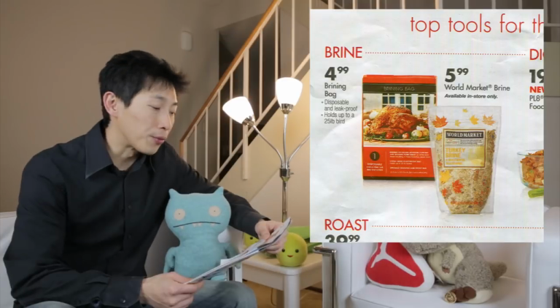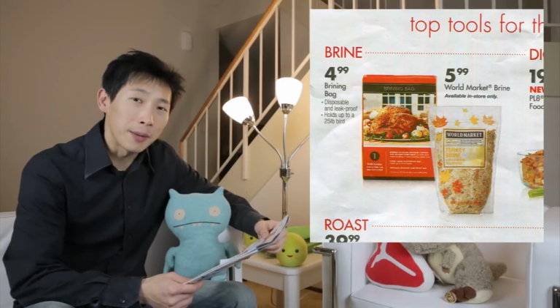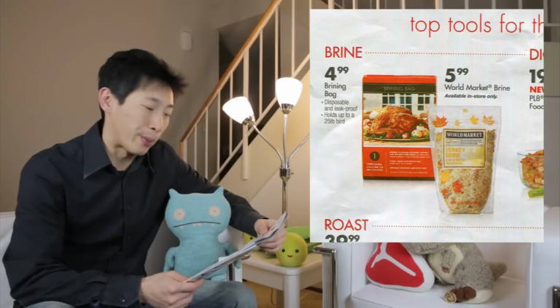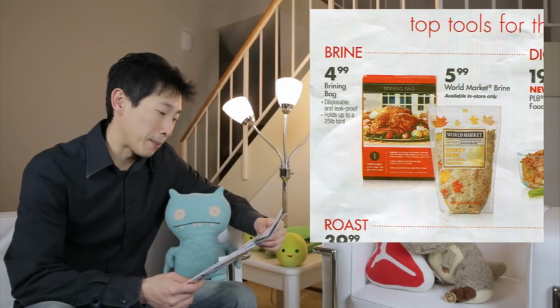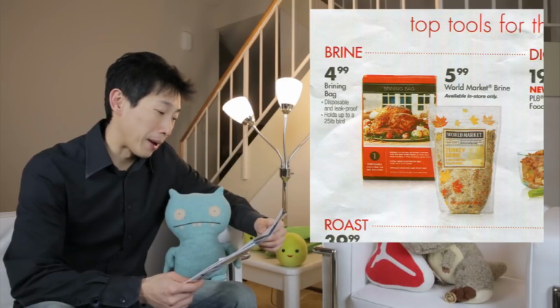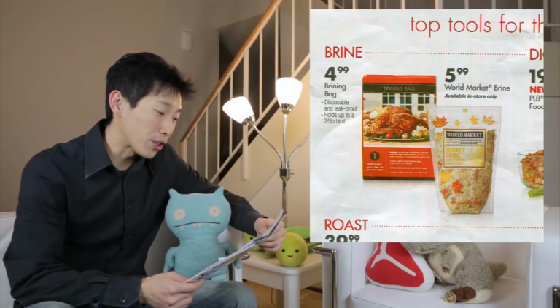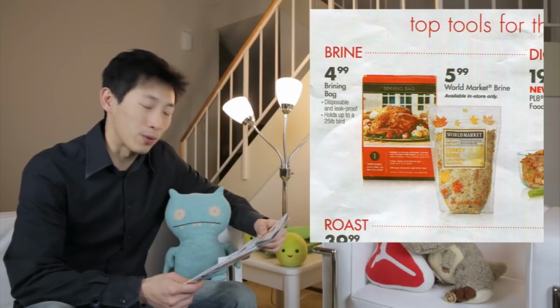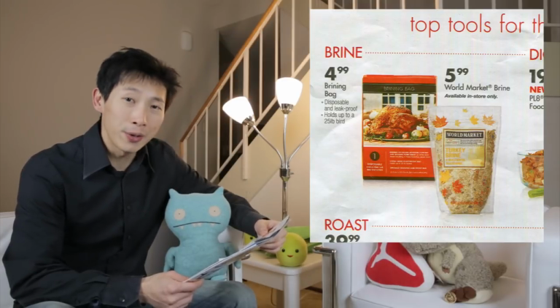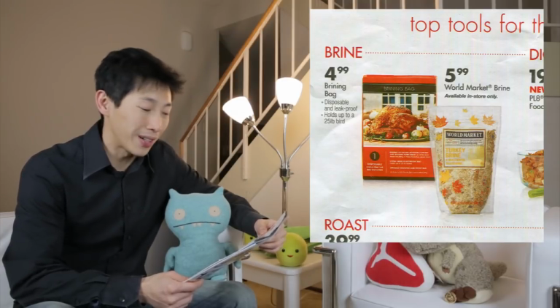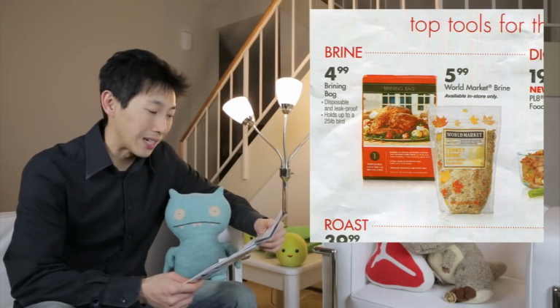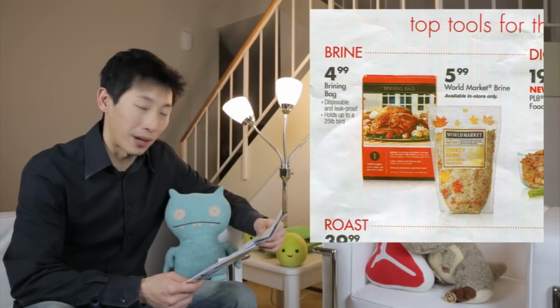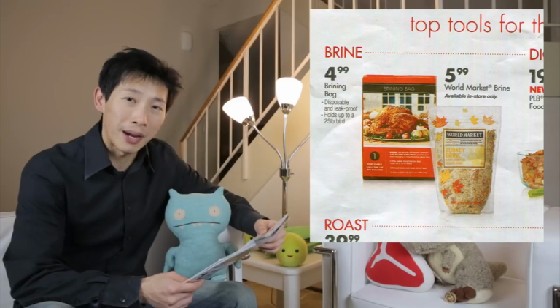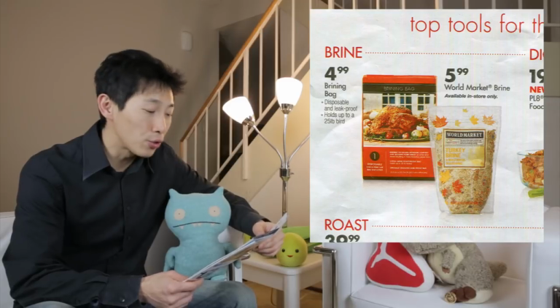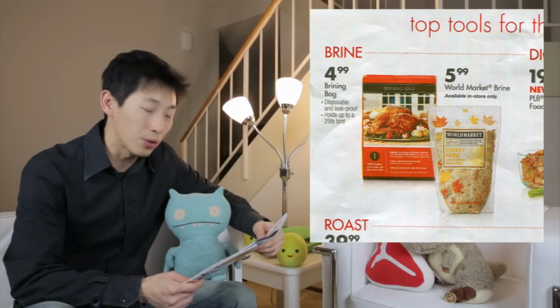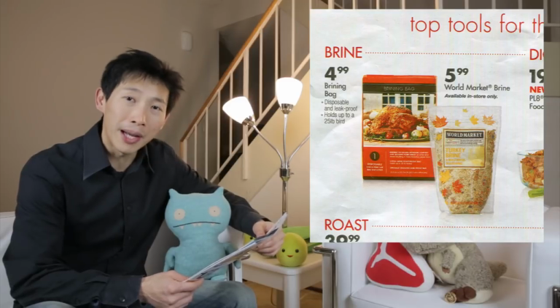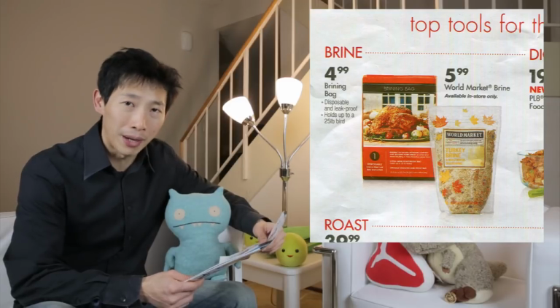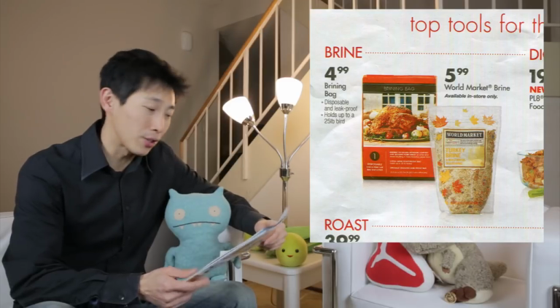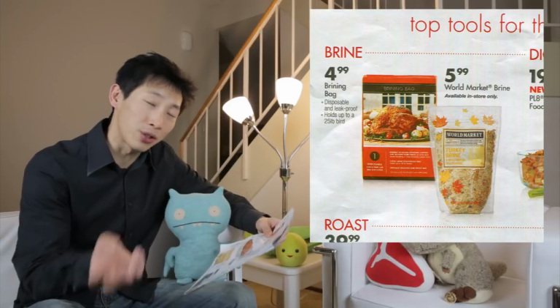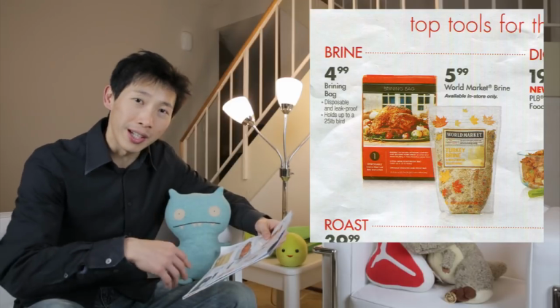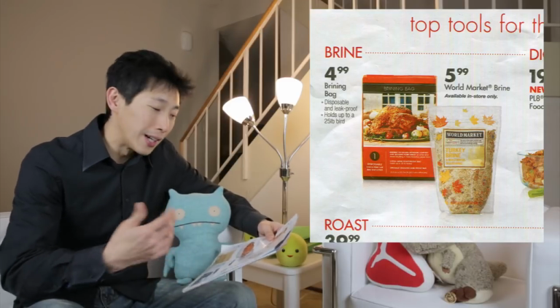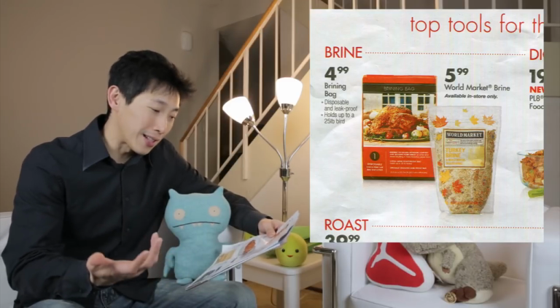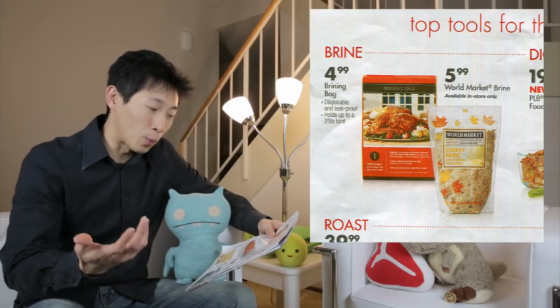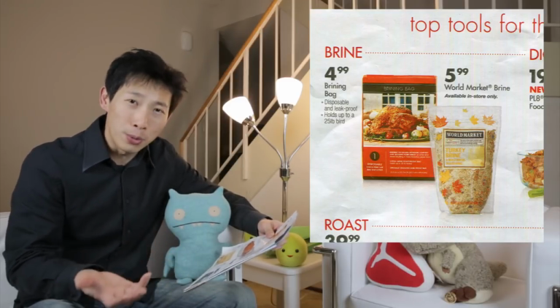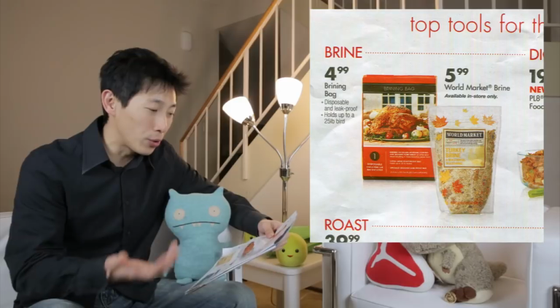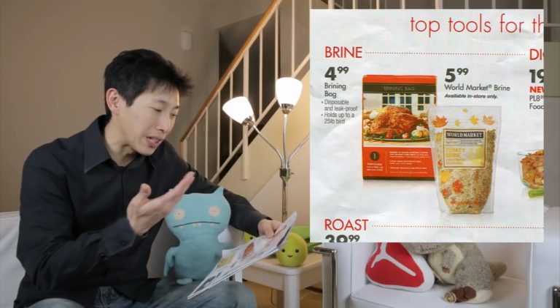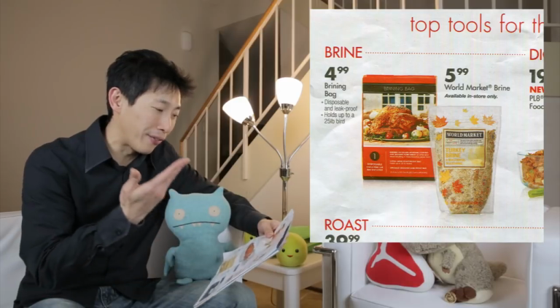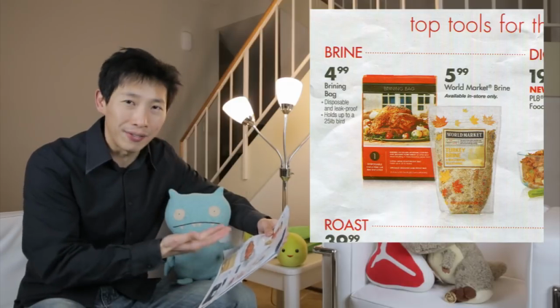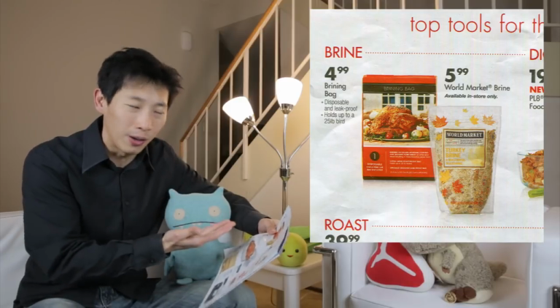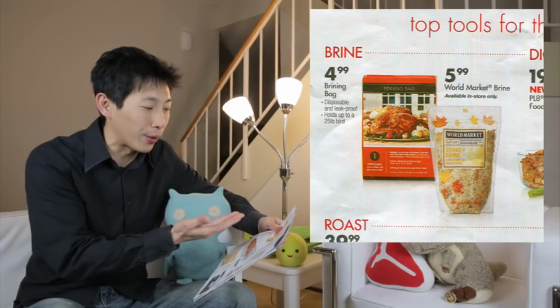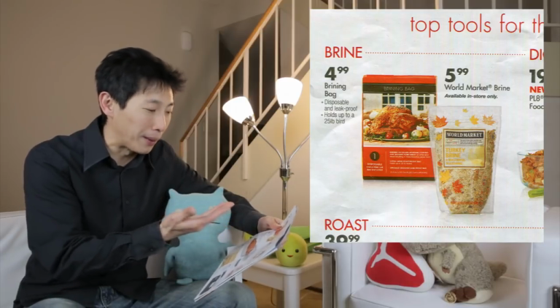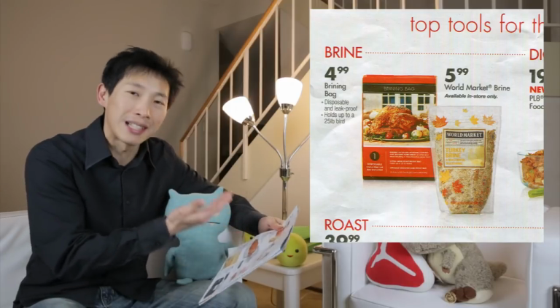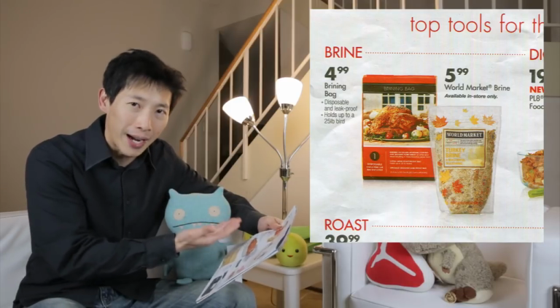The first item is a brining bag. My first thought is why do you even need a brining bag? Why don't you just use a big enough pot and stick the turkey in there? That's what most people do. You don't need to pay $5 for a plastic bag.